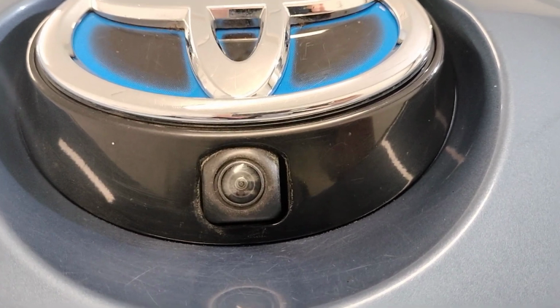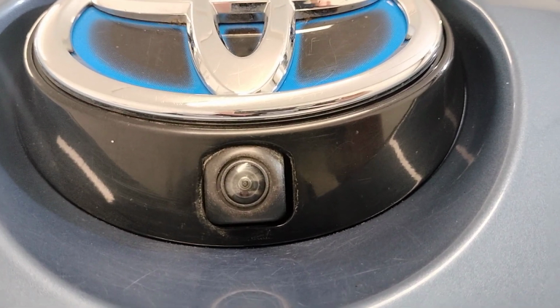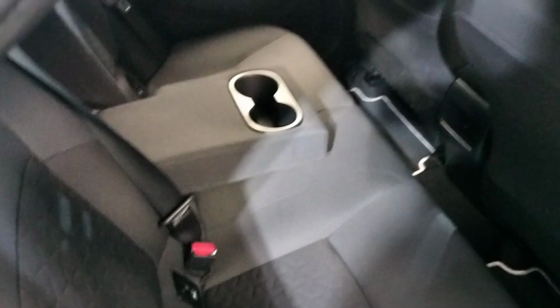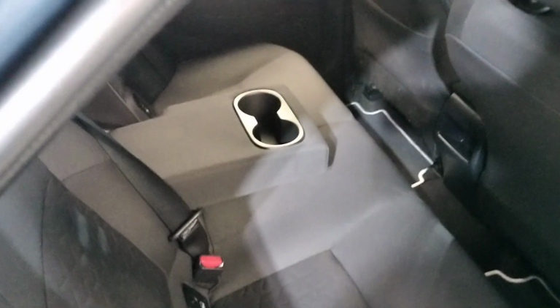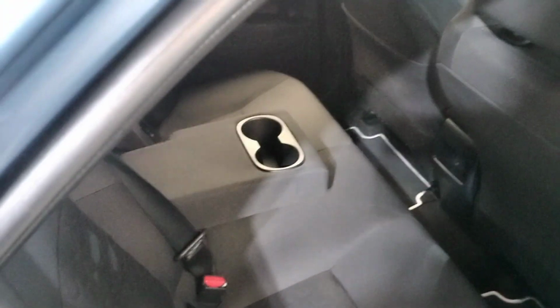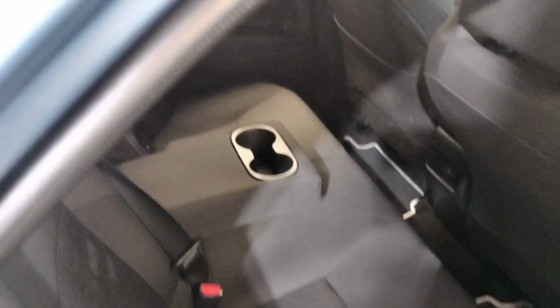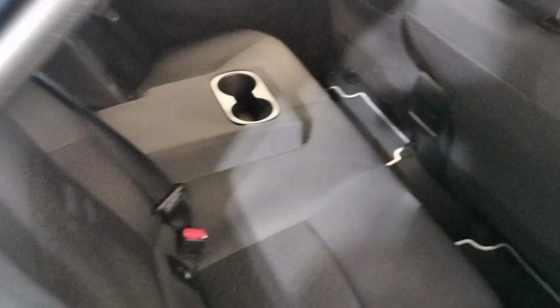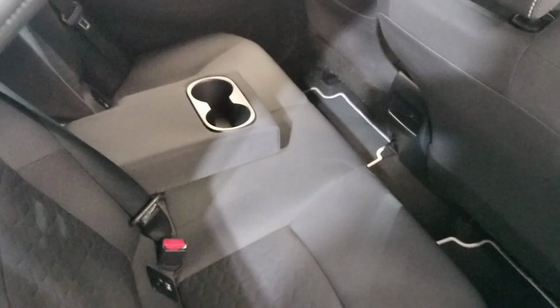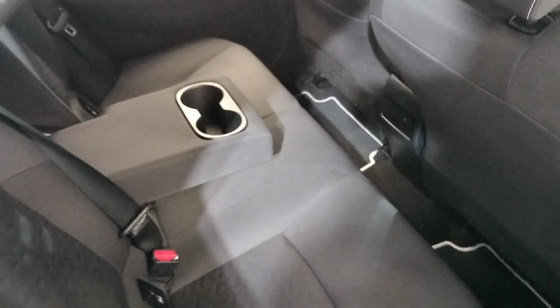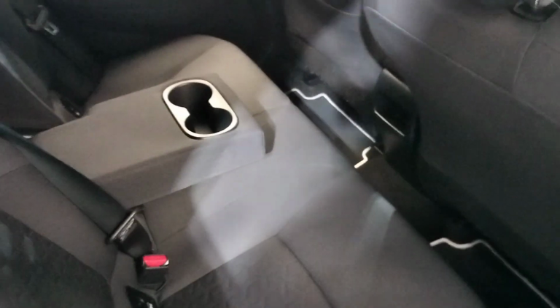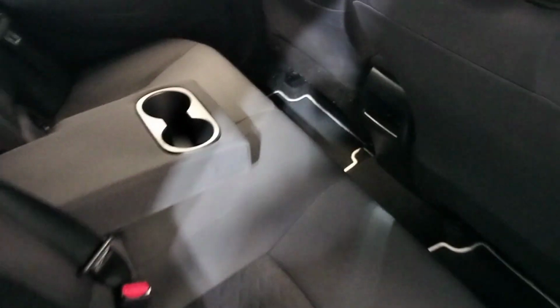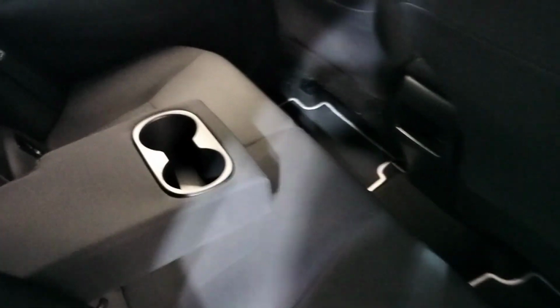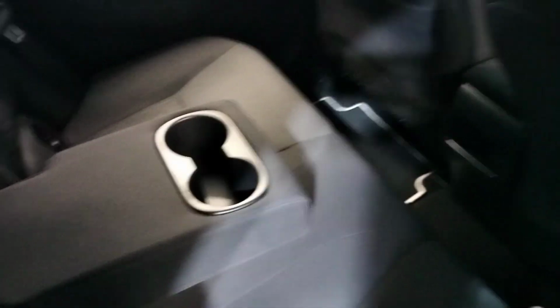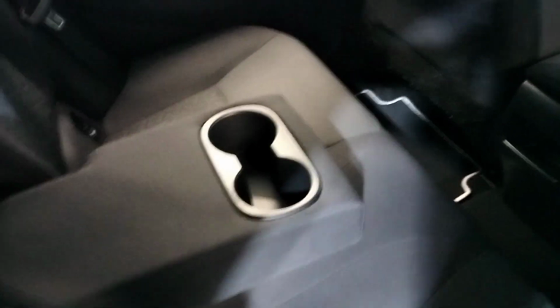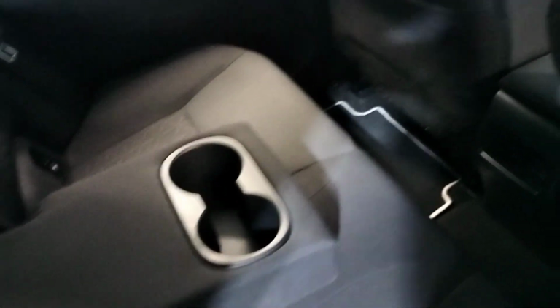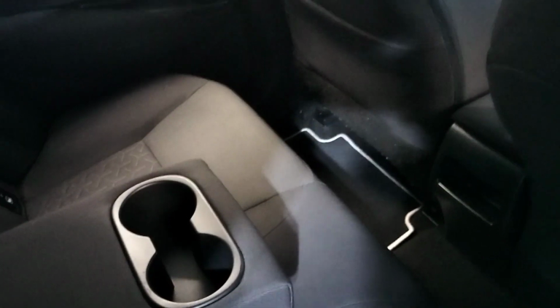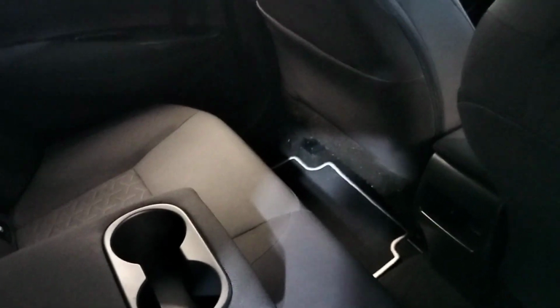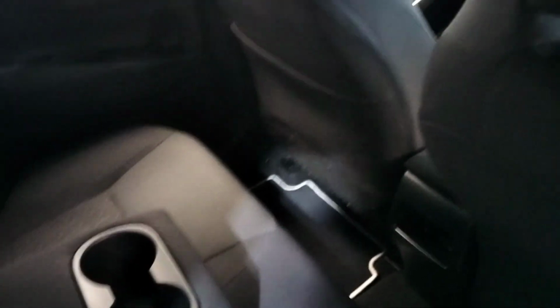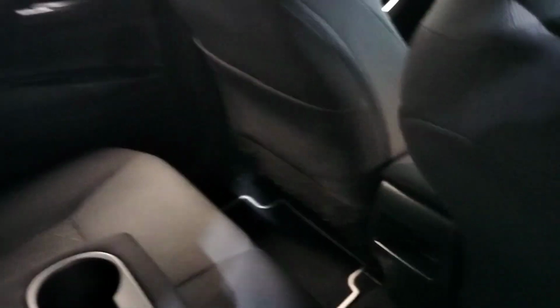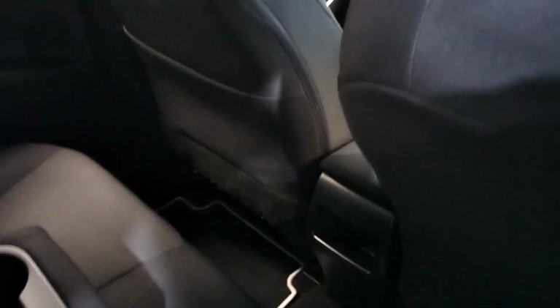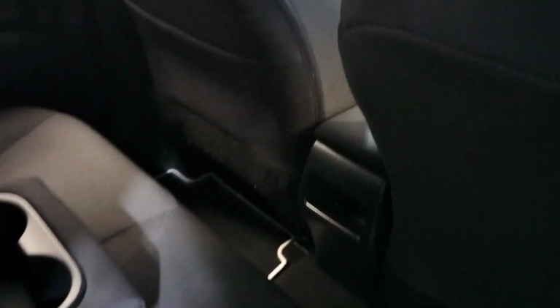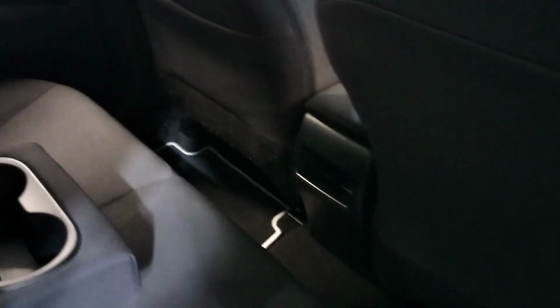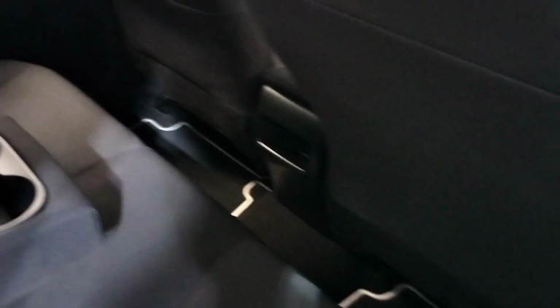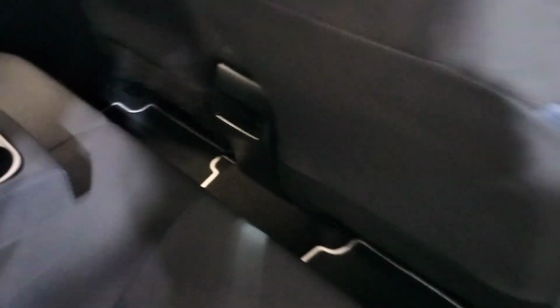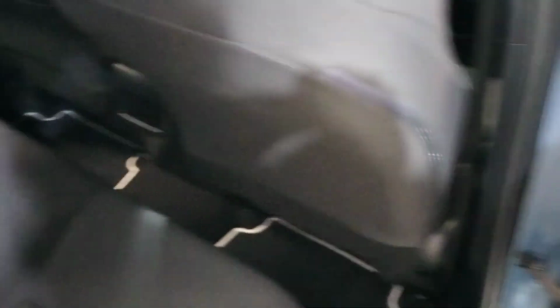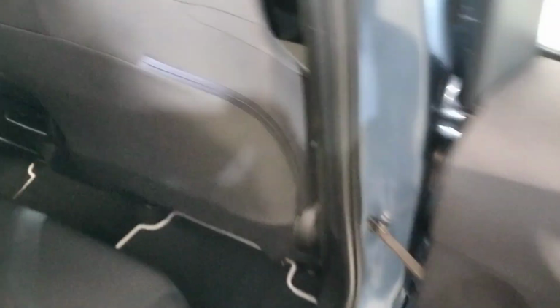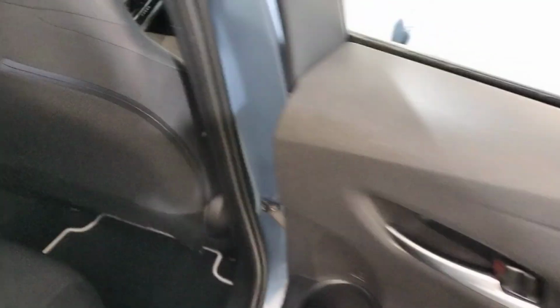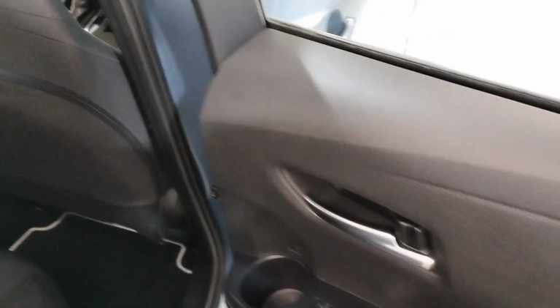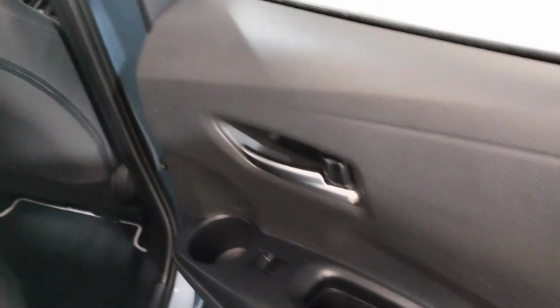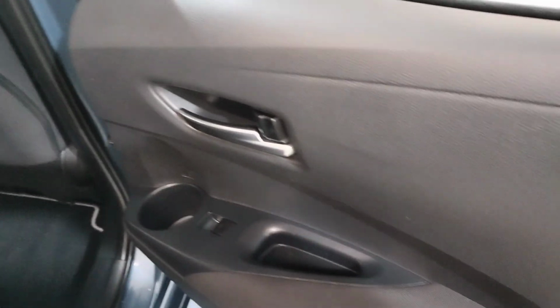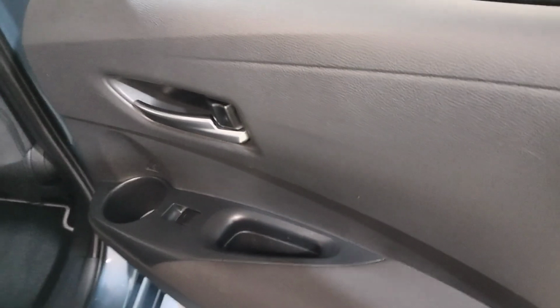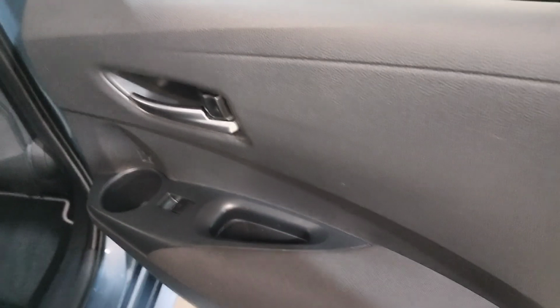Here in the back we have the lower interior, centre arm with cup holders, loads of legroom in the back, and electric windows in the rear.